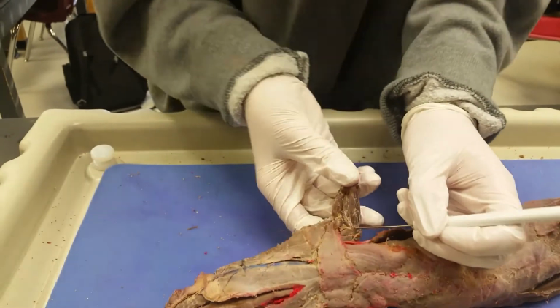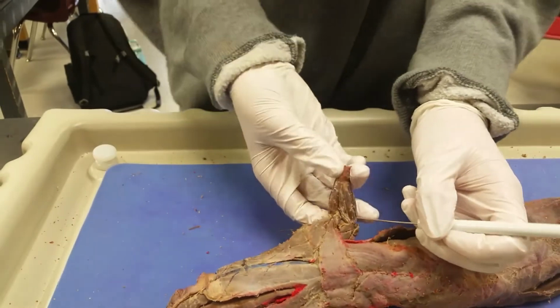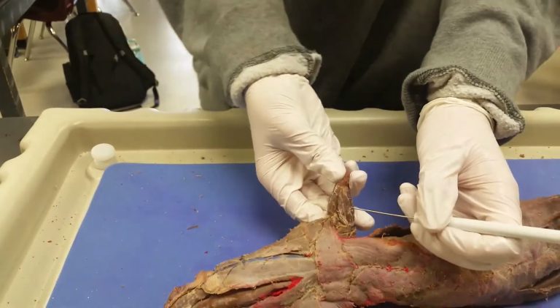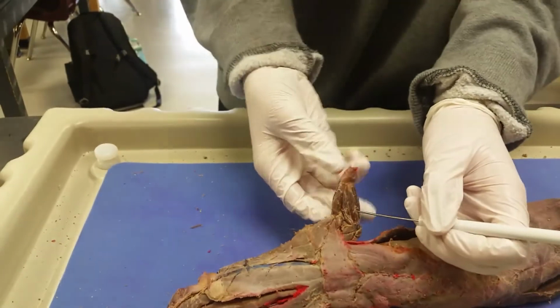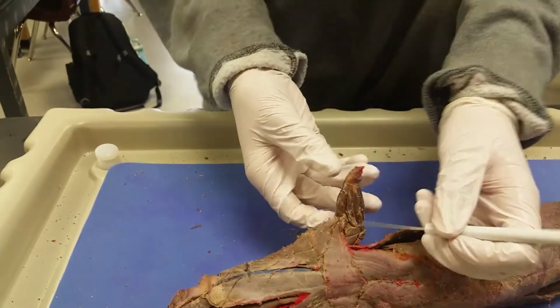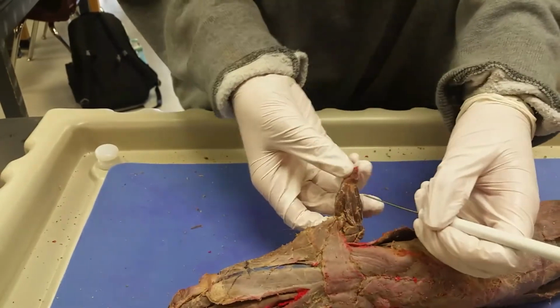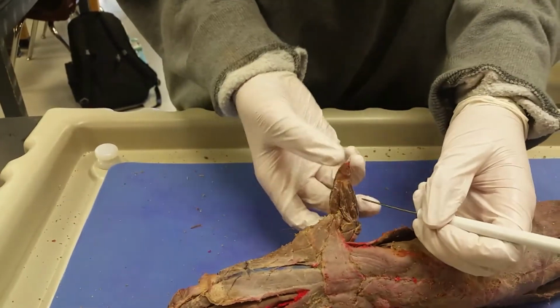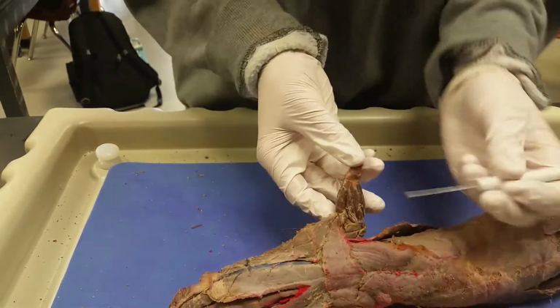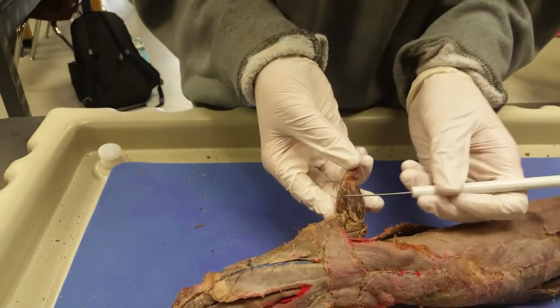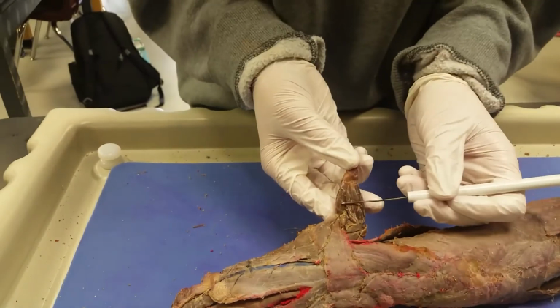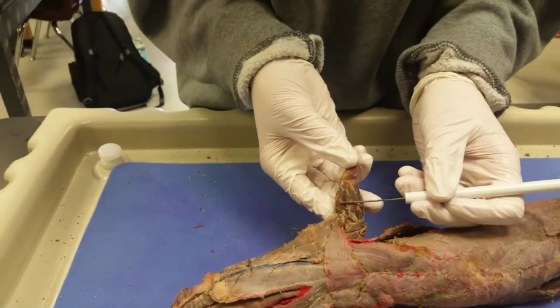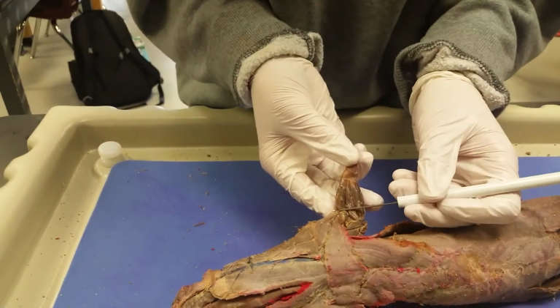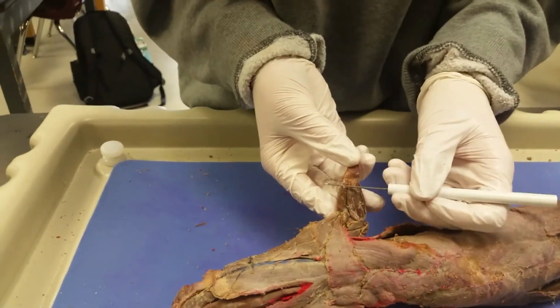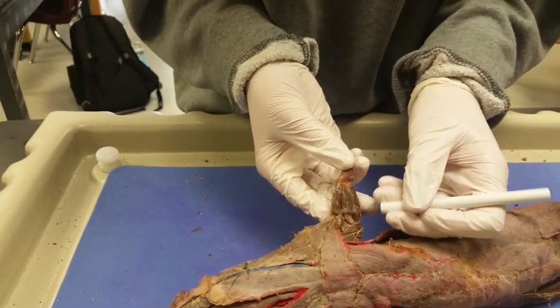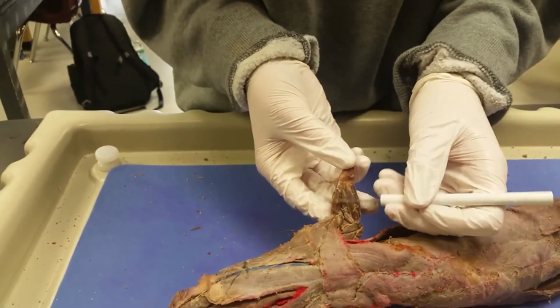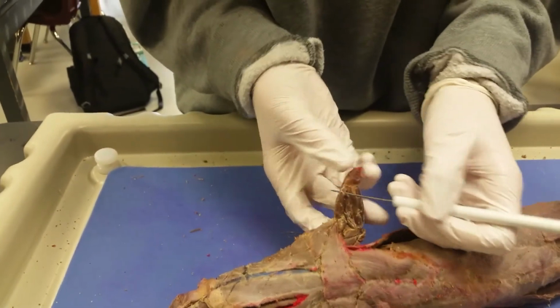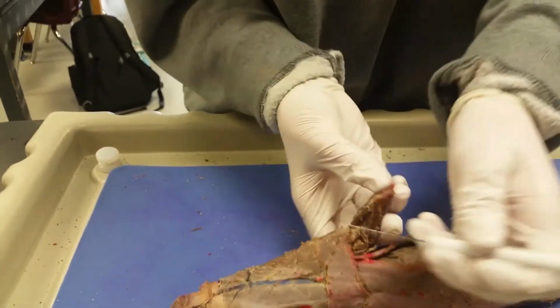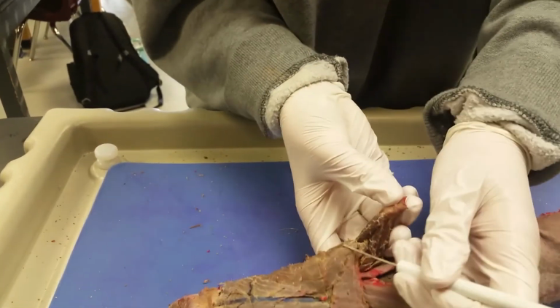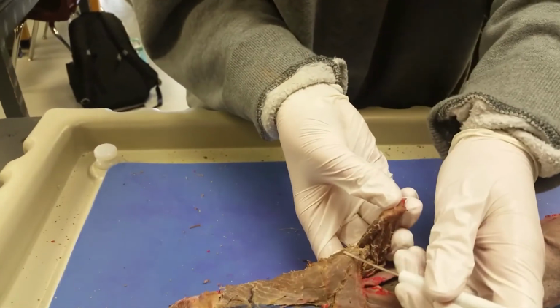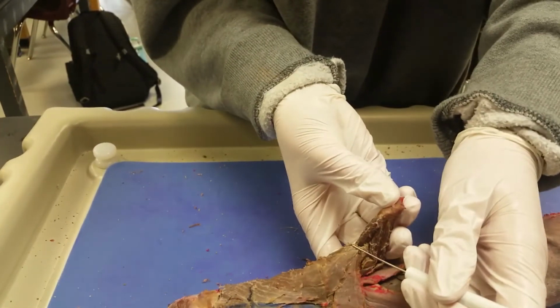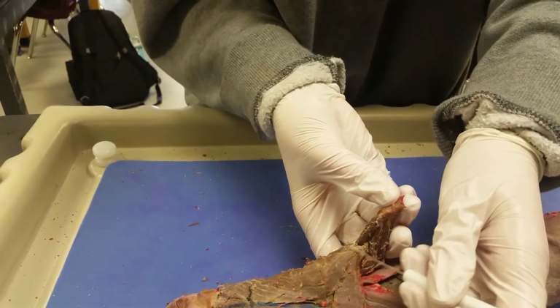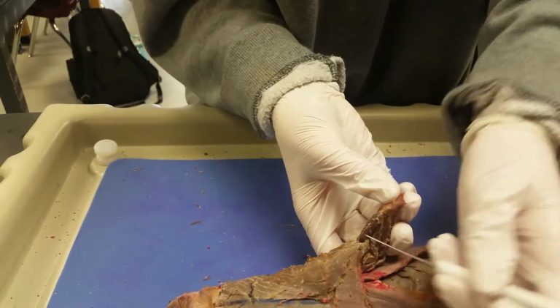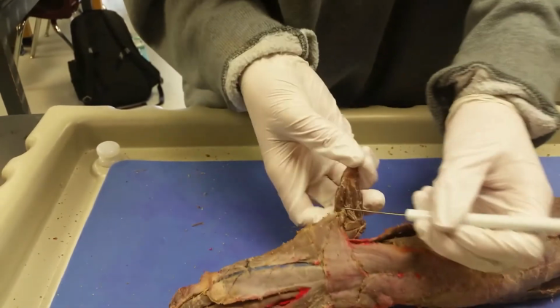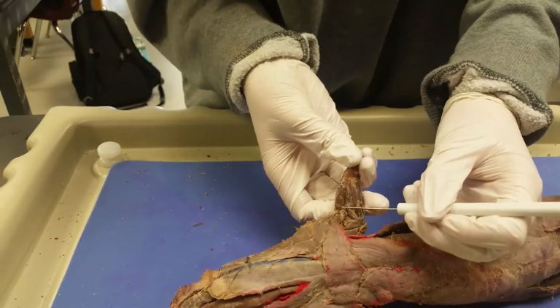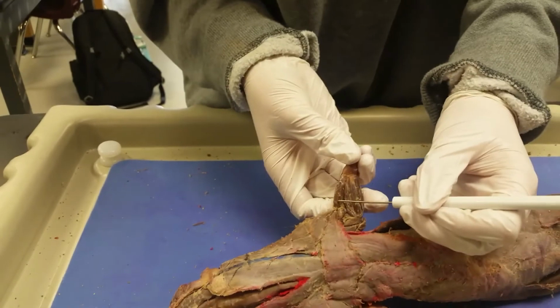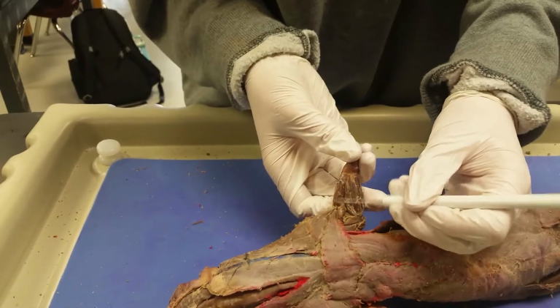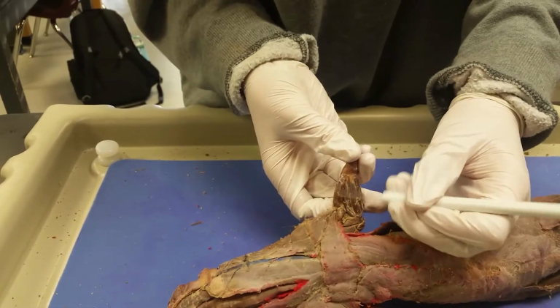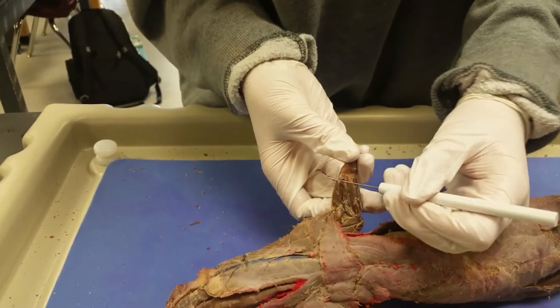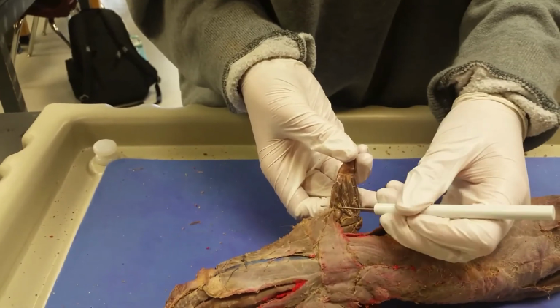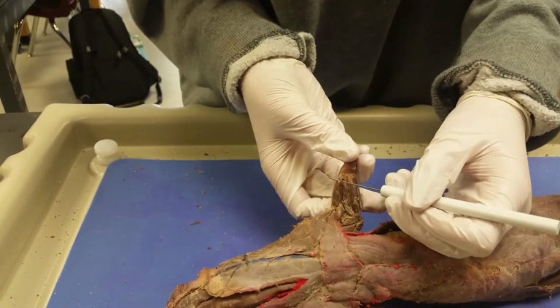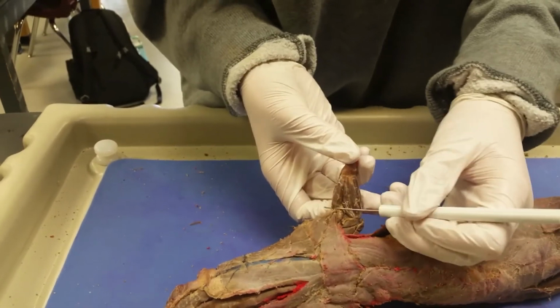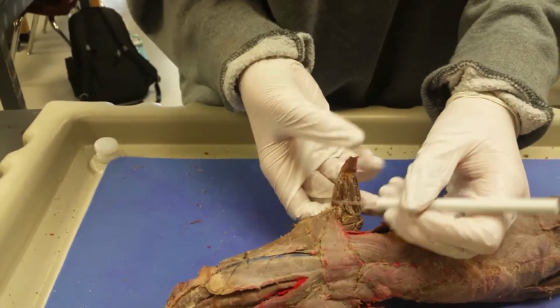So now we're going to go on to the wrist of the mink. Right here, down across from the brachialis, is the brachioradialis.